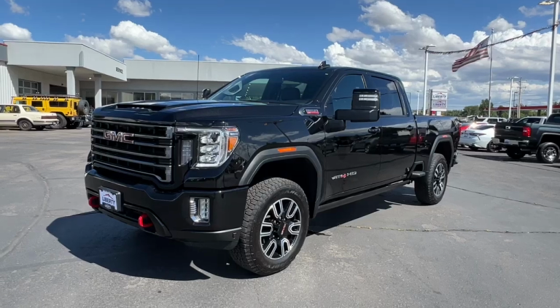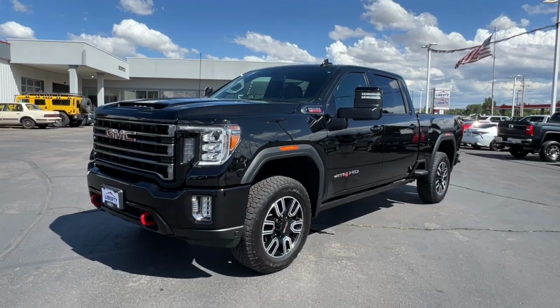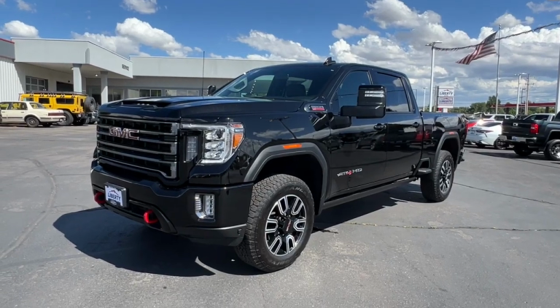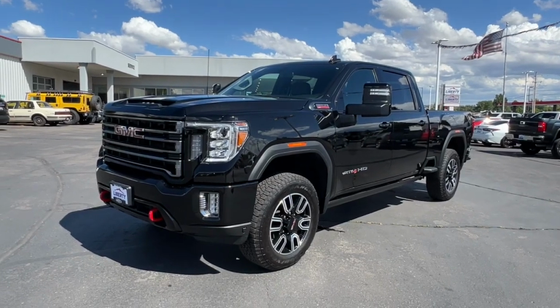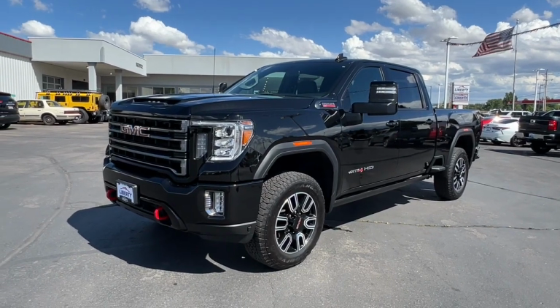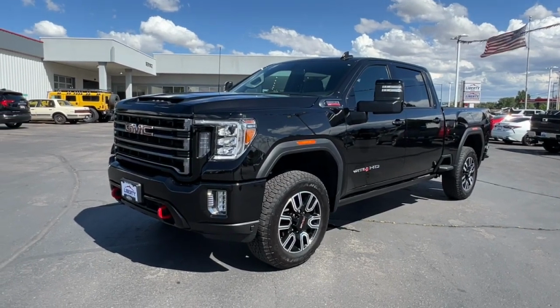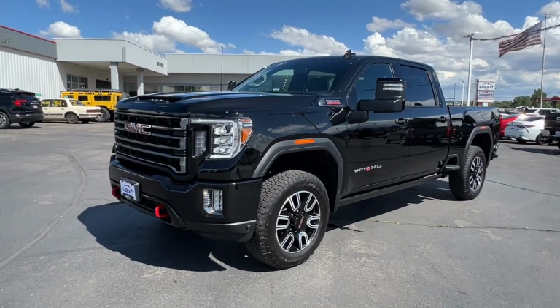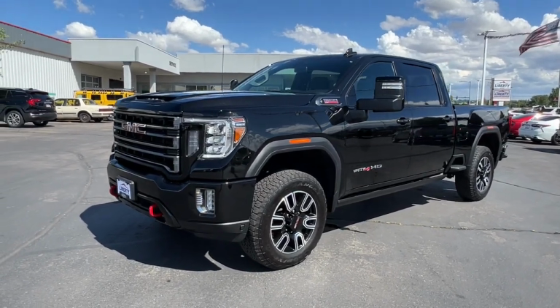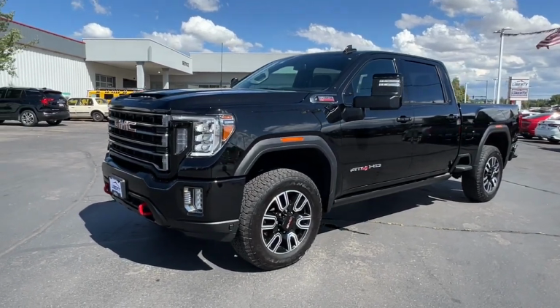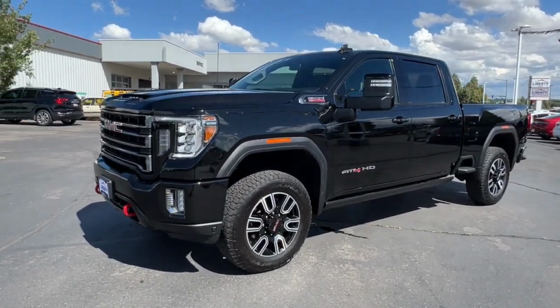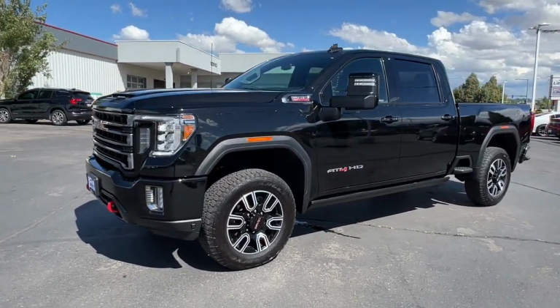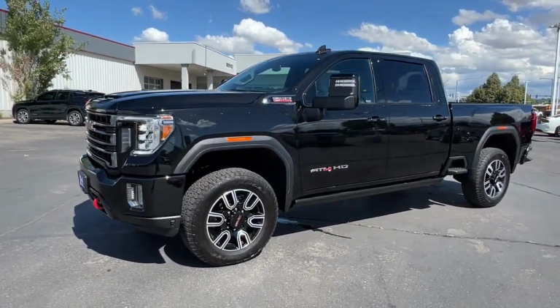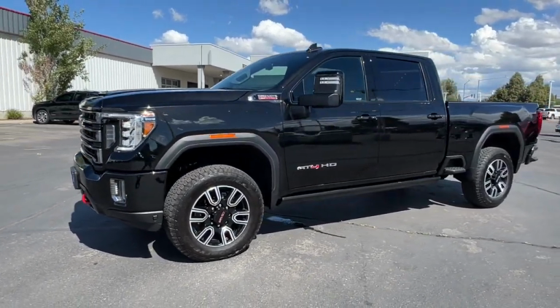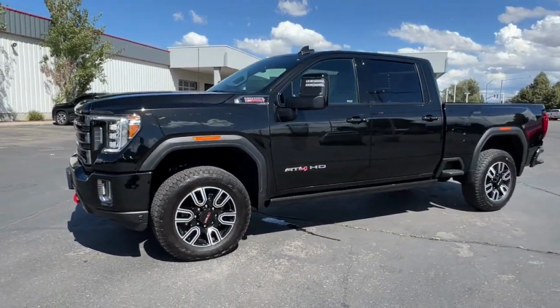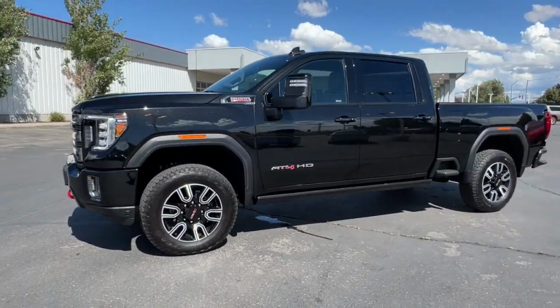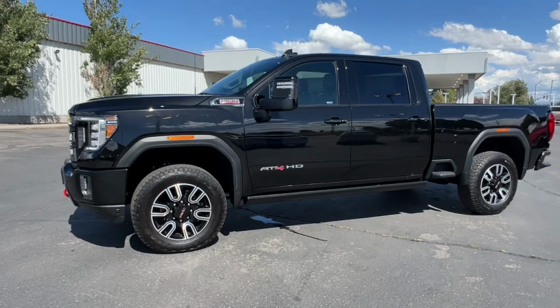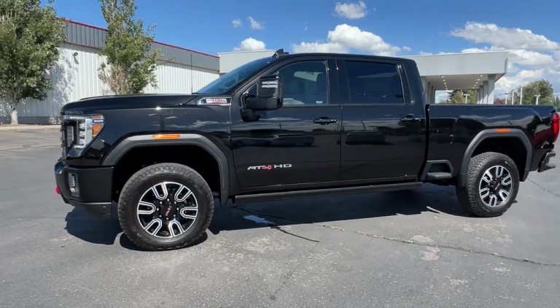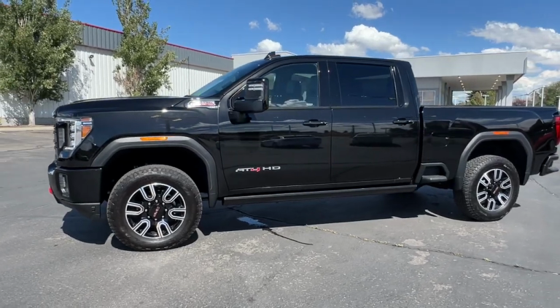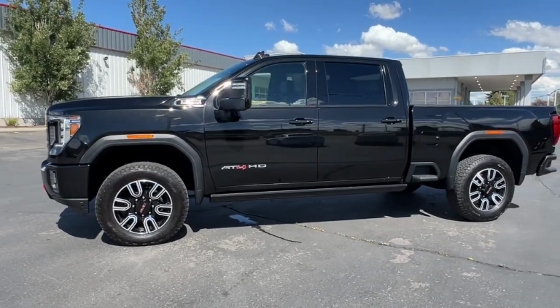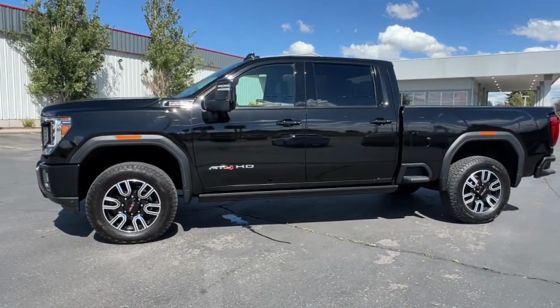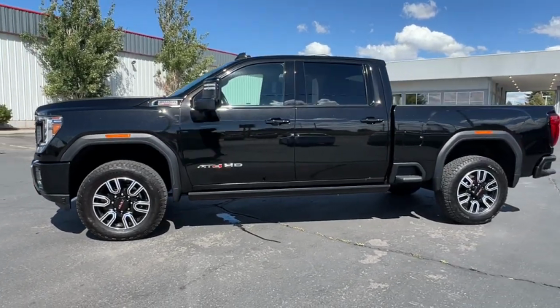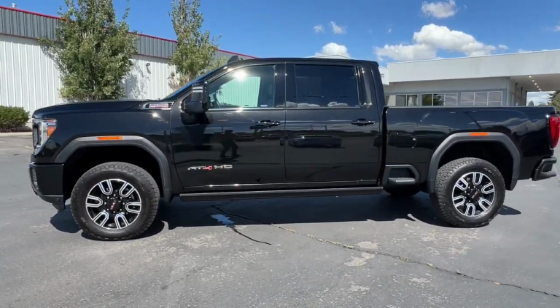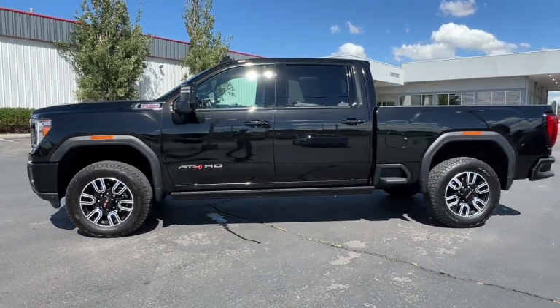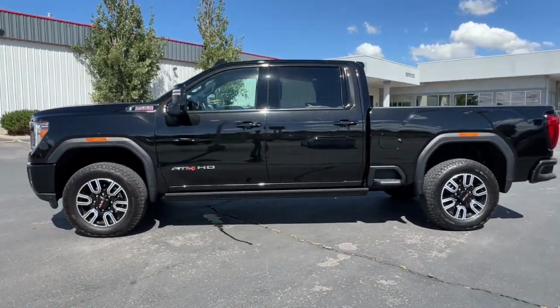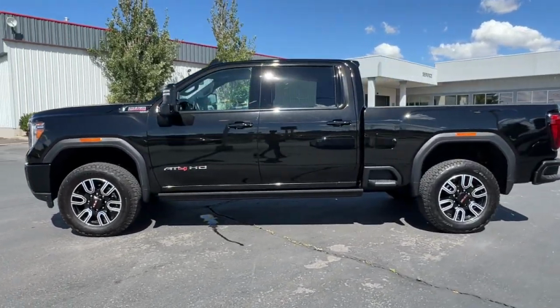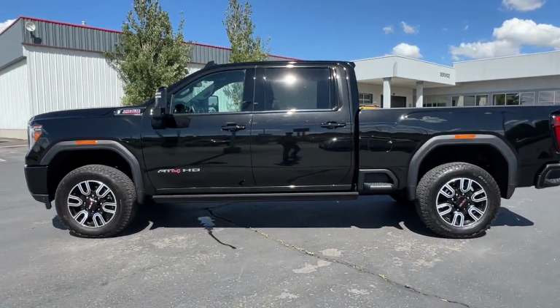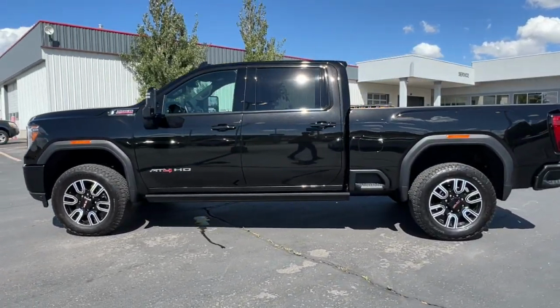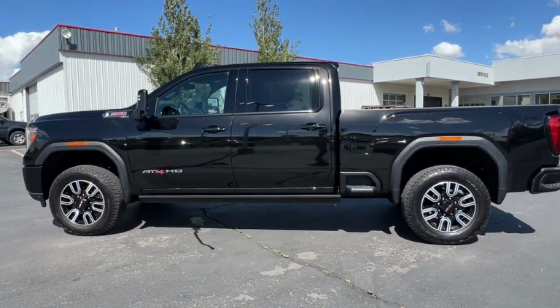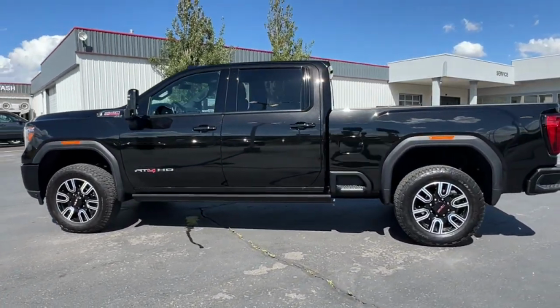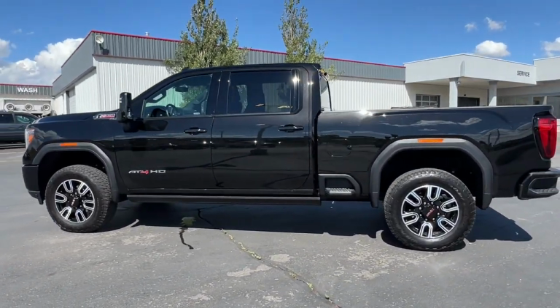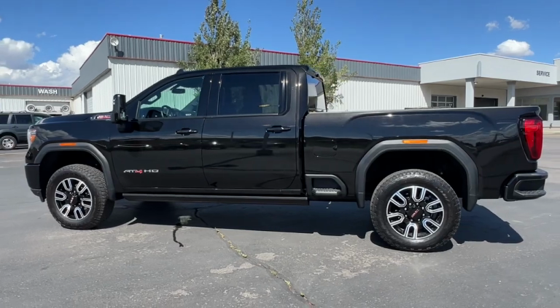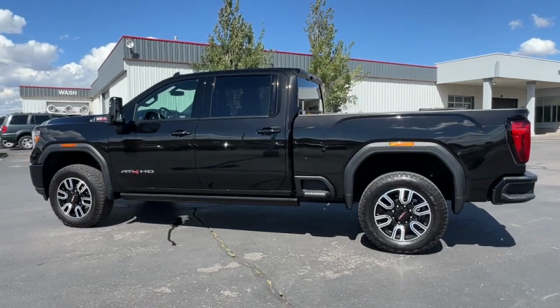This could be the car for you. The 2023 GMC Sierra. With less than 10,000 miles on the odometer, this vehicle provides excellent value.